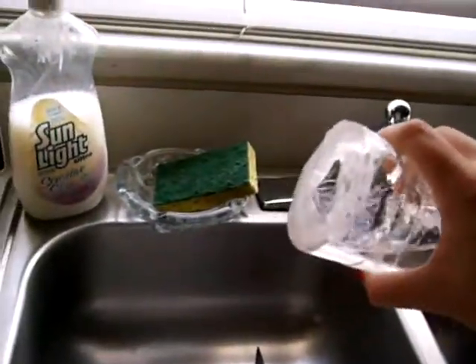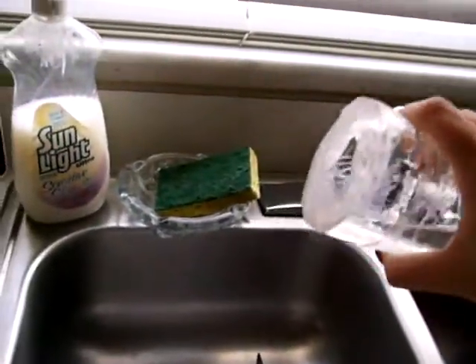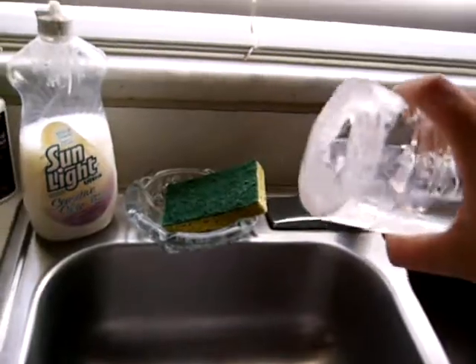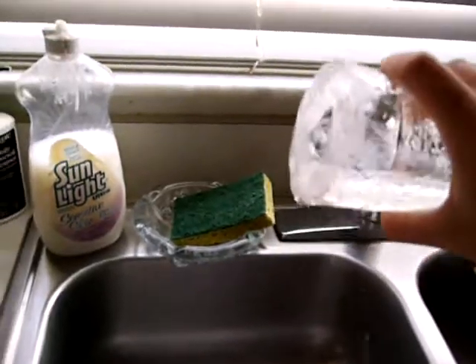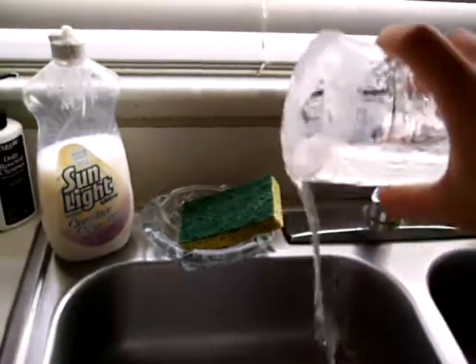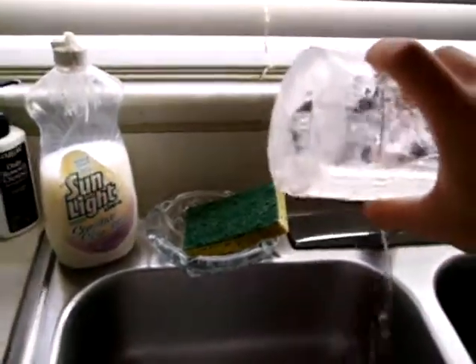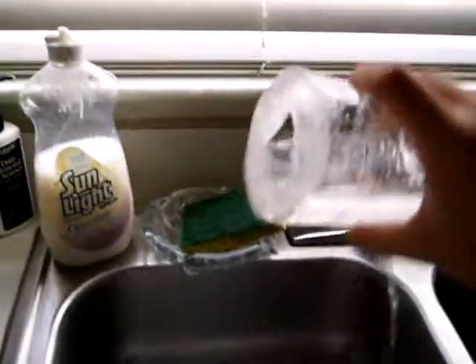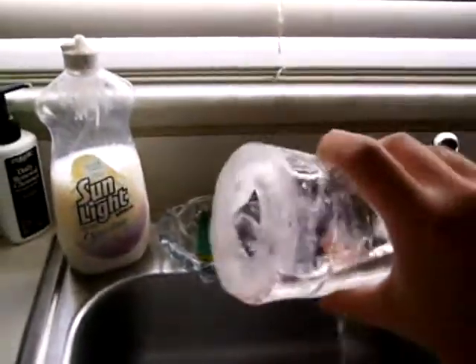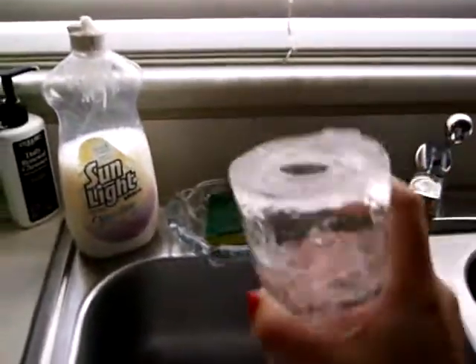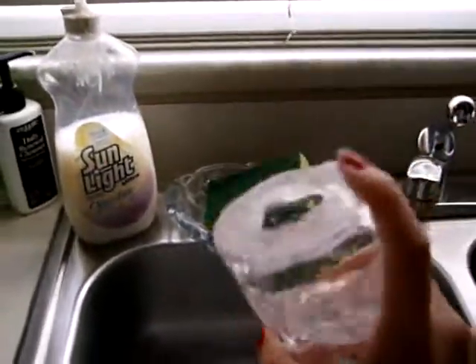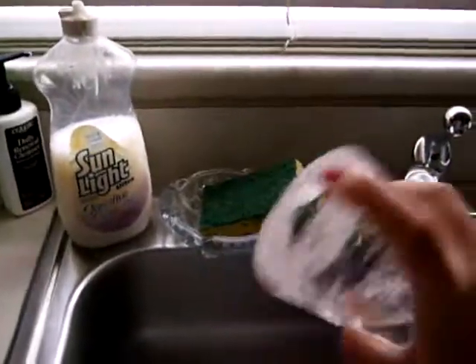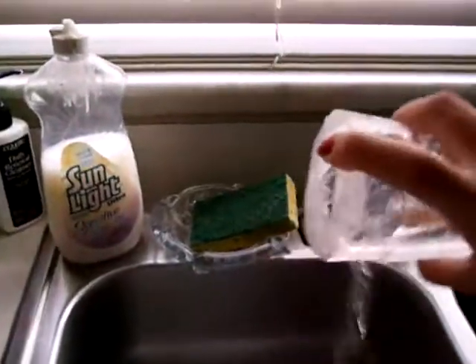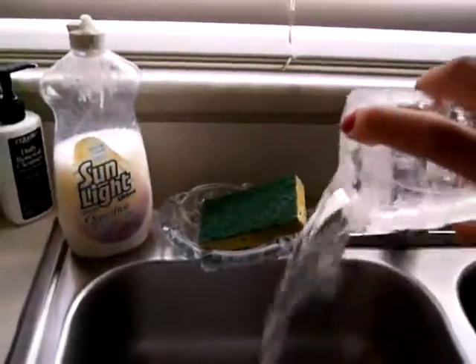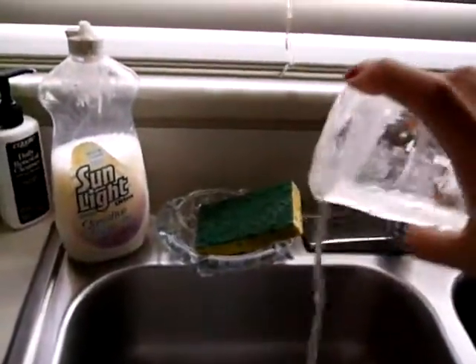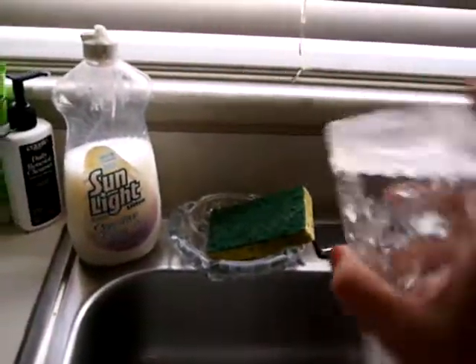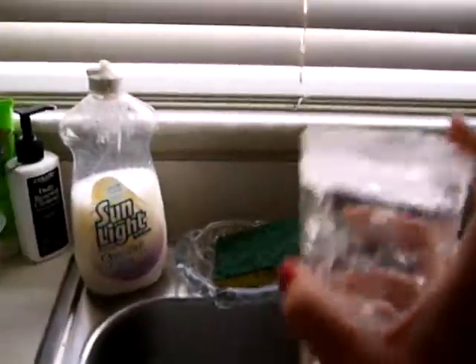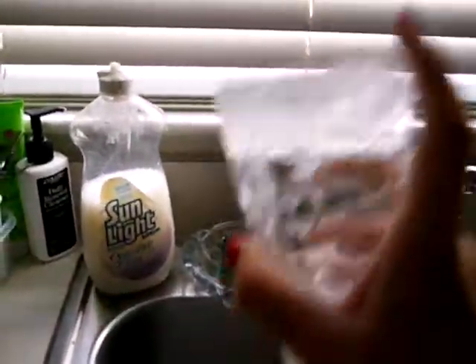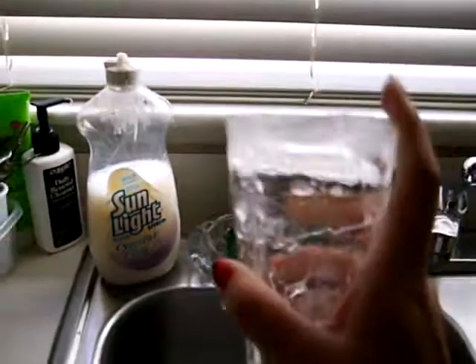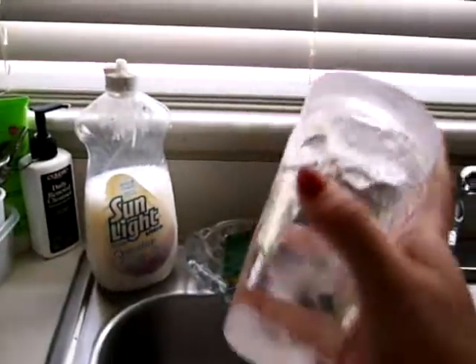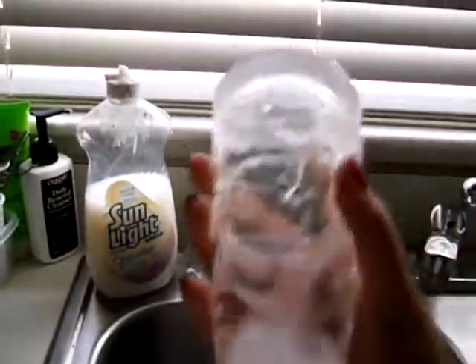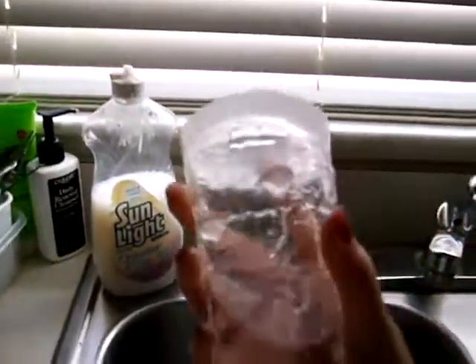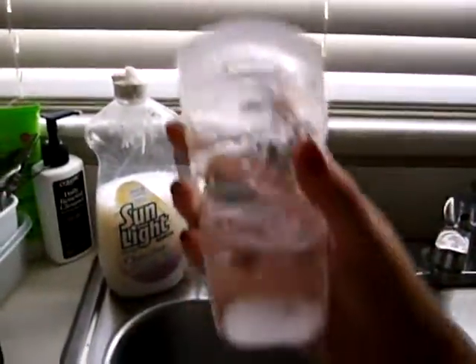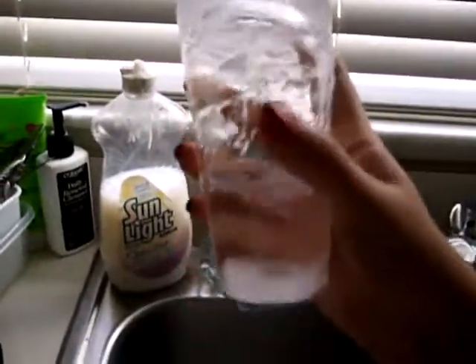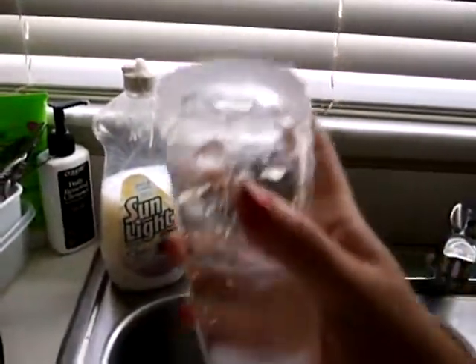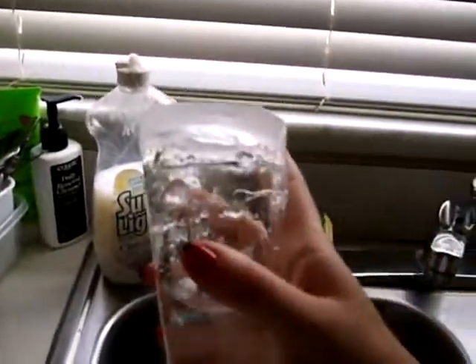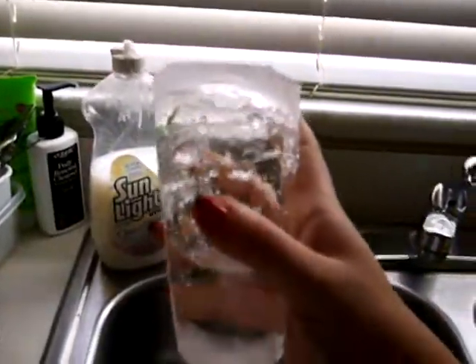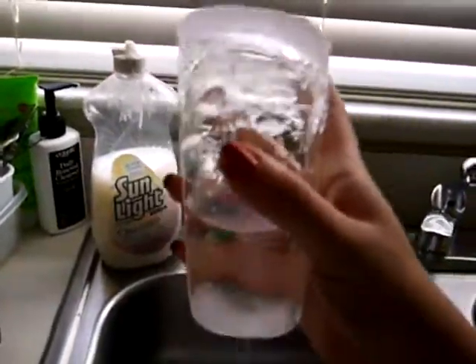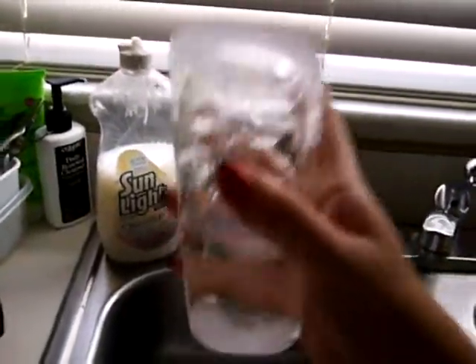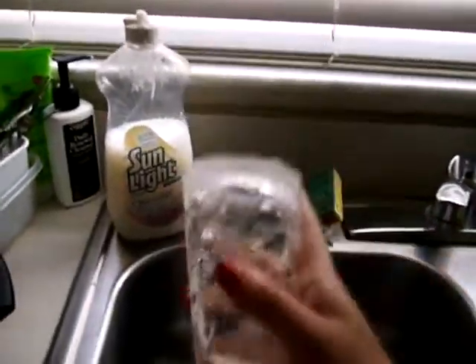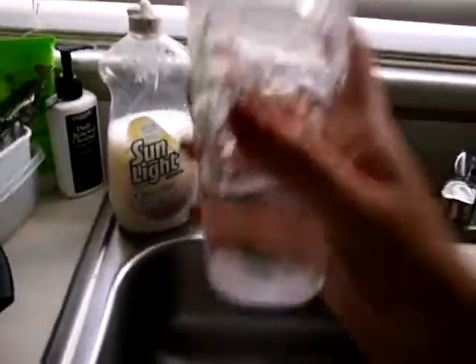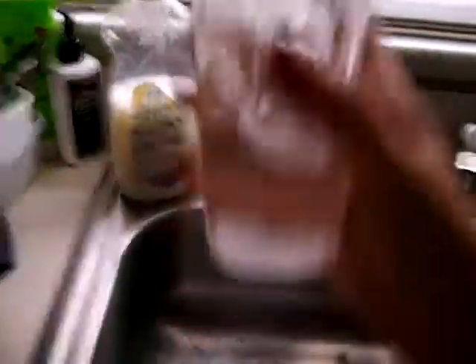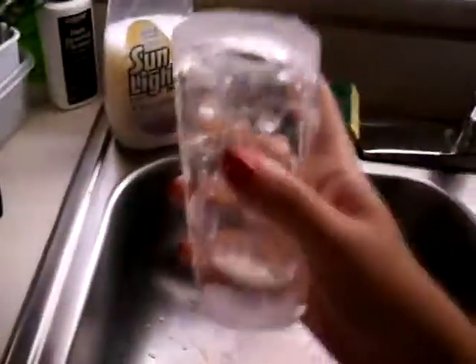Water comes out of the hole. Isn't that amazing? I have an ice cup. That is so freaking awesome!